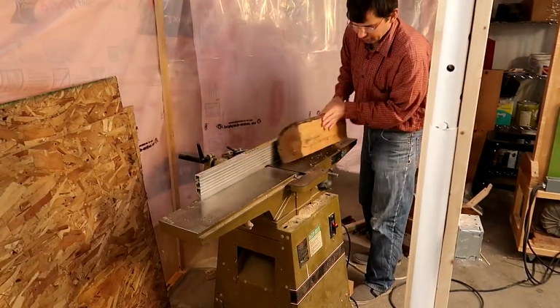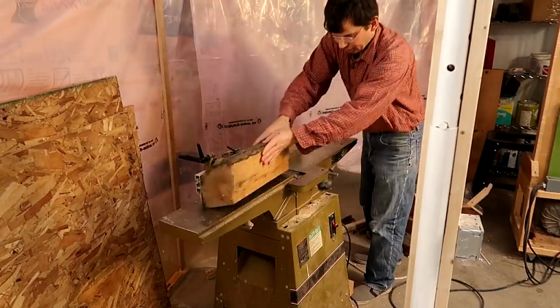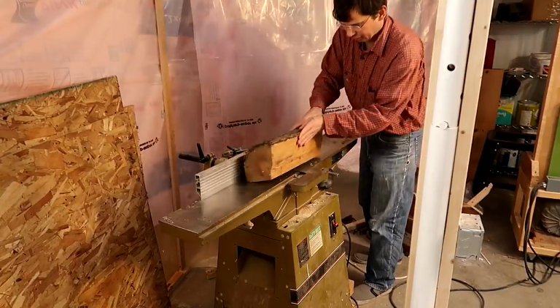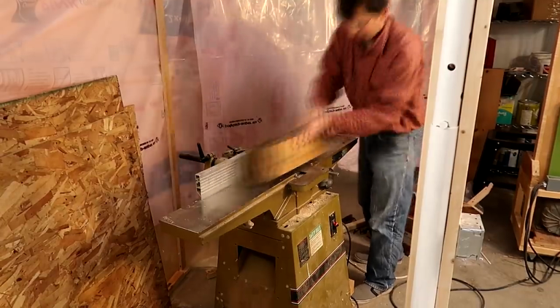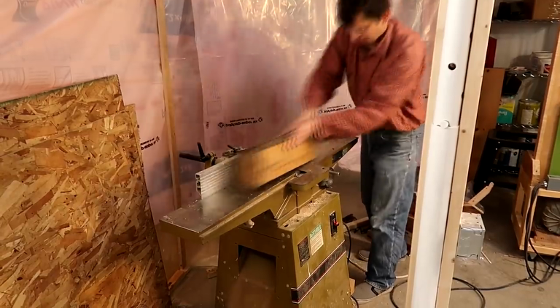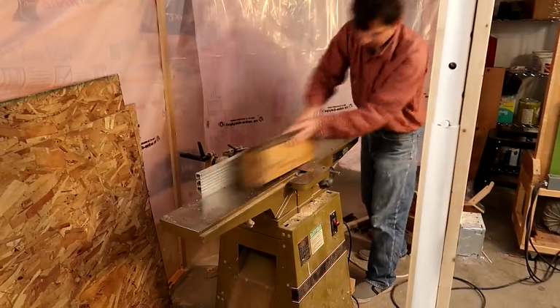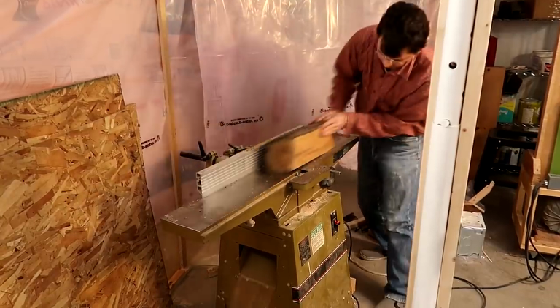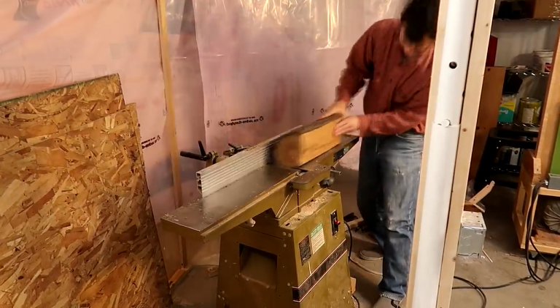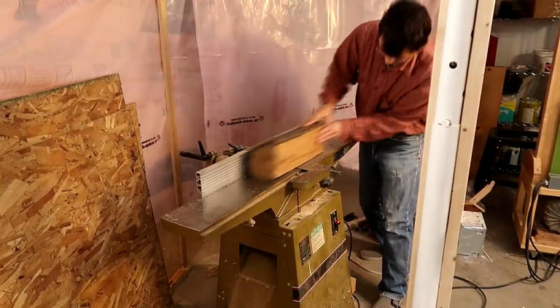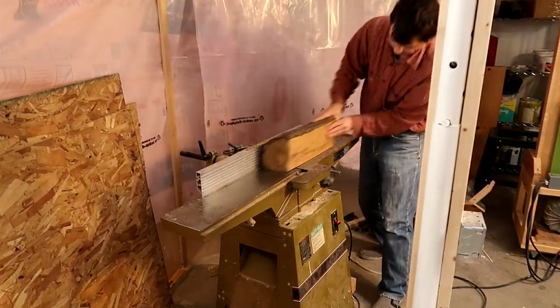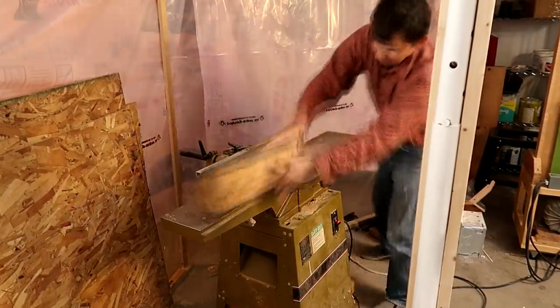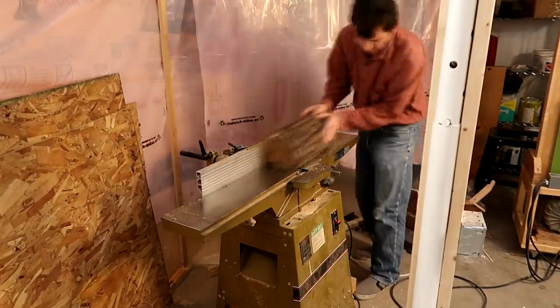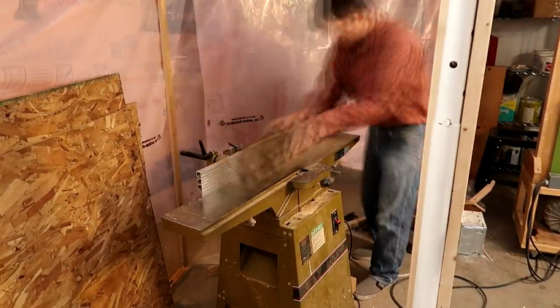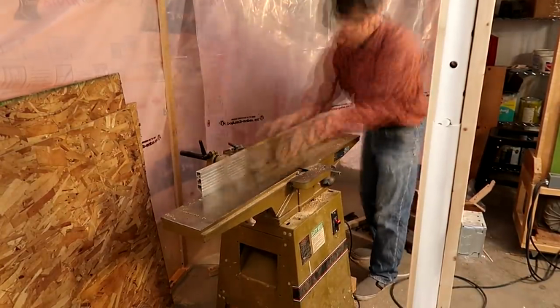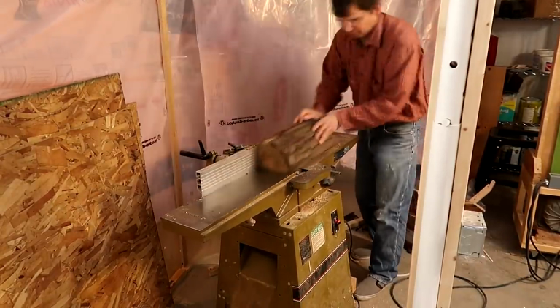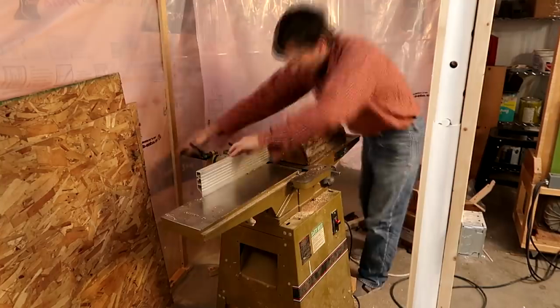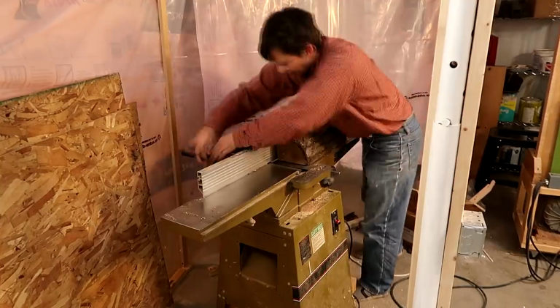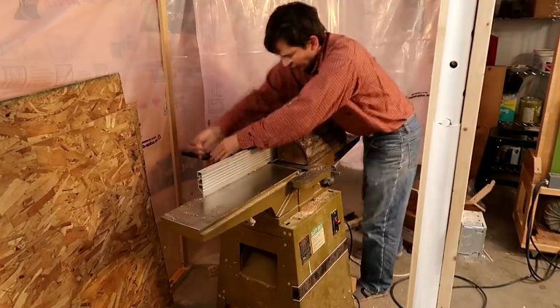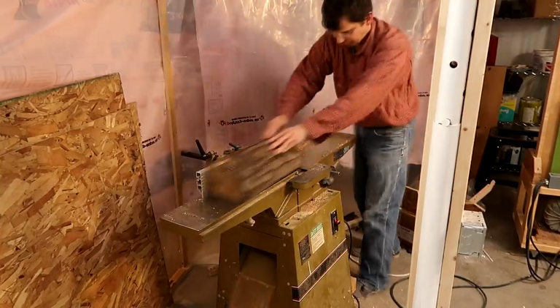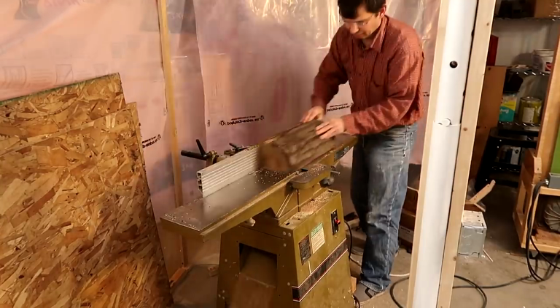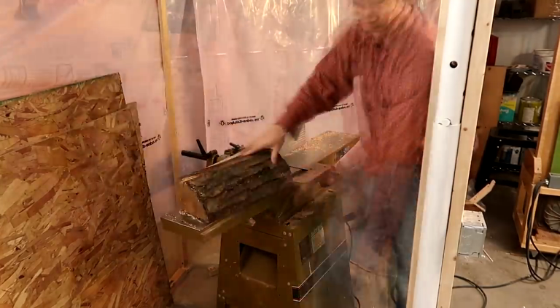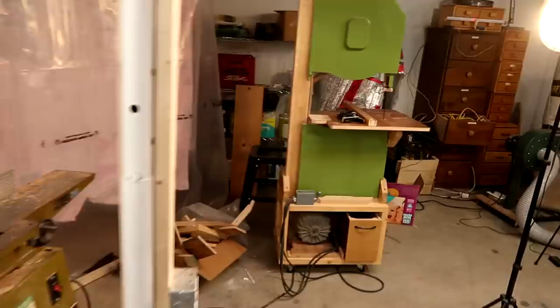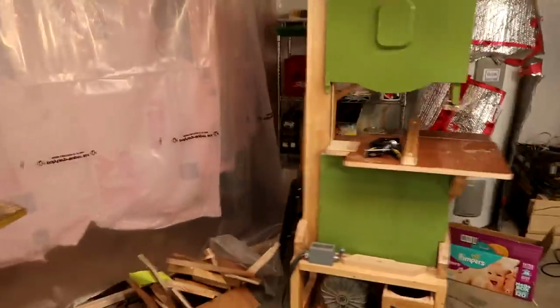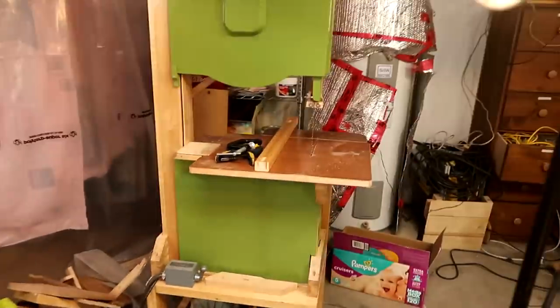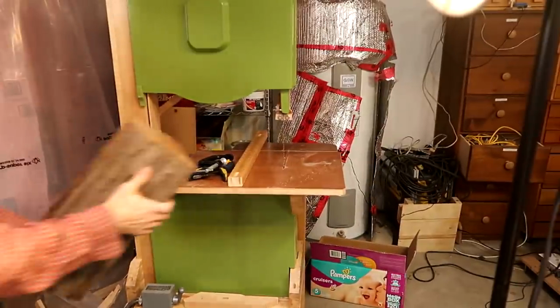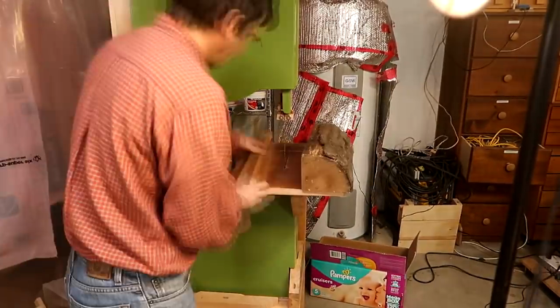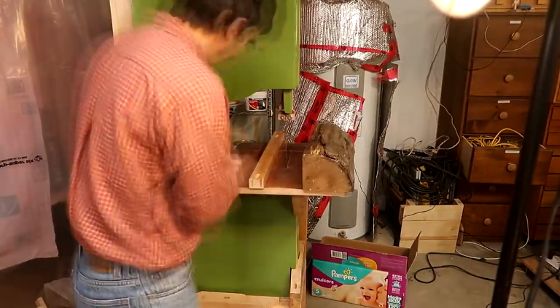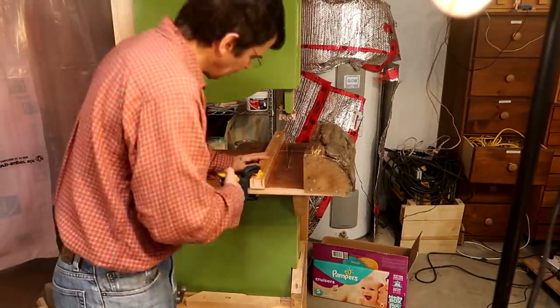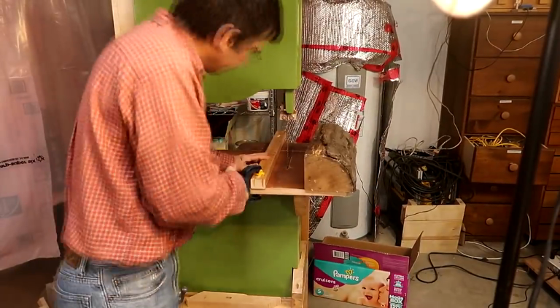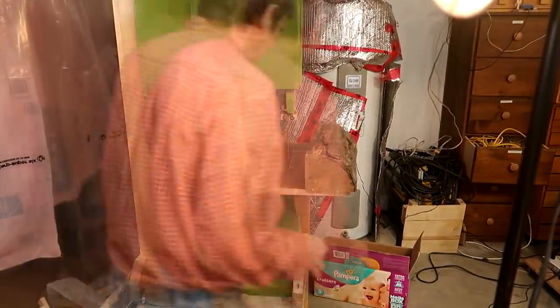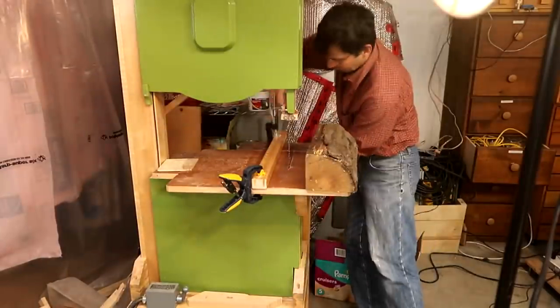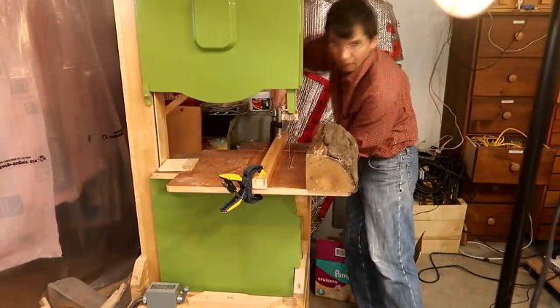For material, I'm using a nice big piece of oak firewood and I'm starting by just squaring it up on the jointer. And next, it's off to the bandsaw to cut a thick layer off of that.